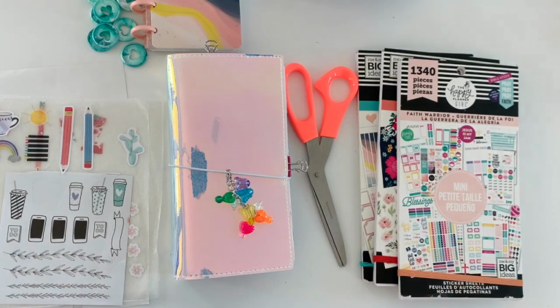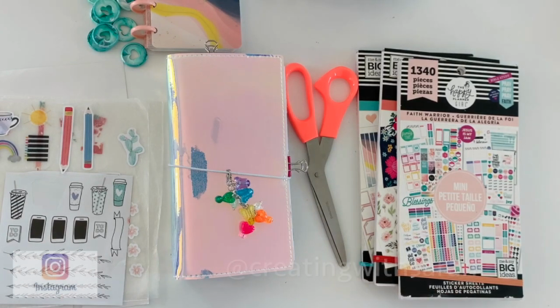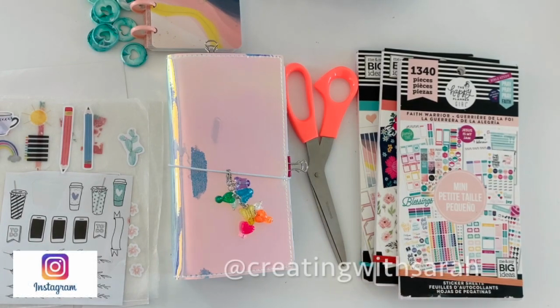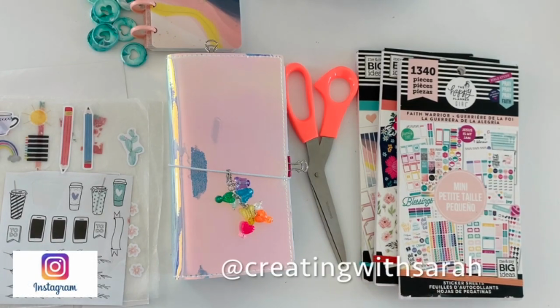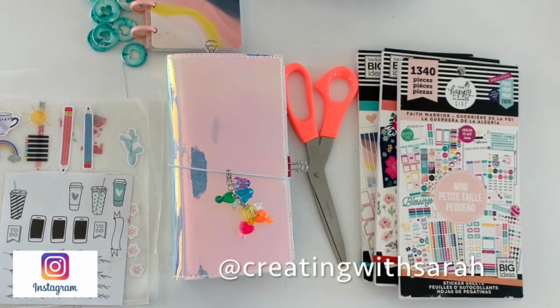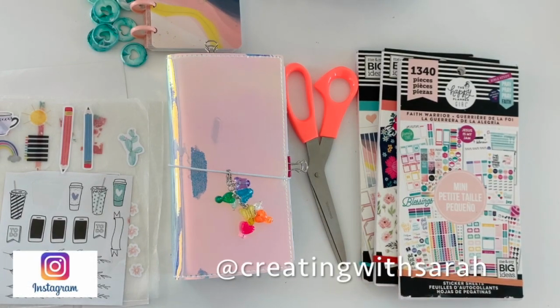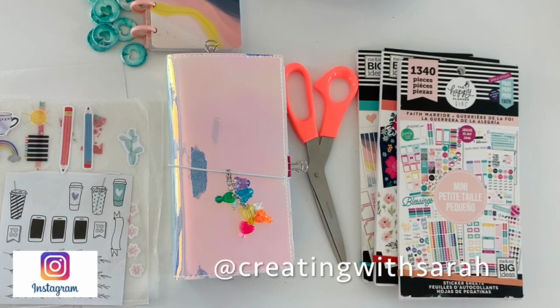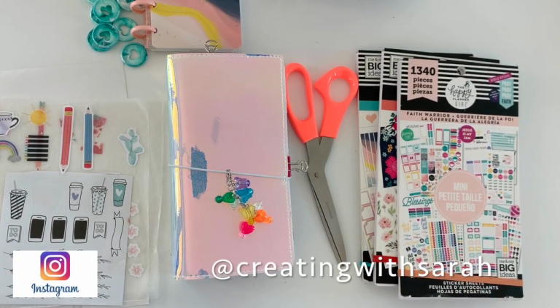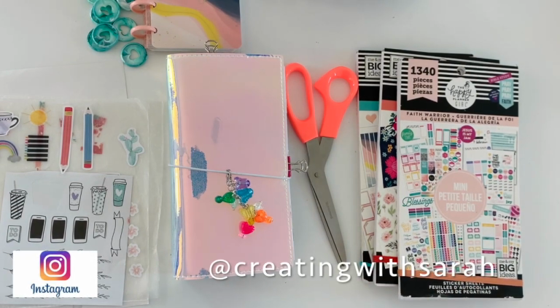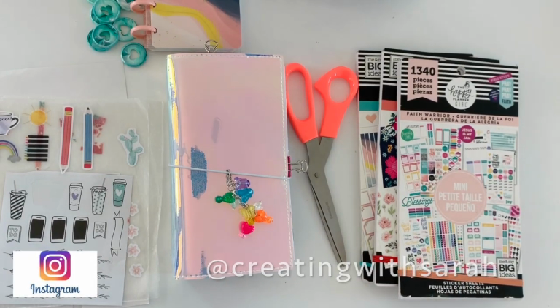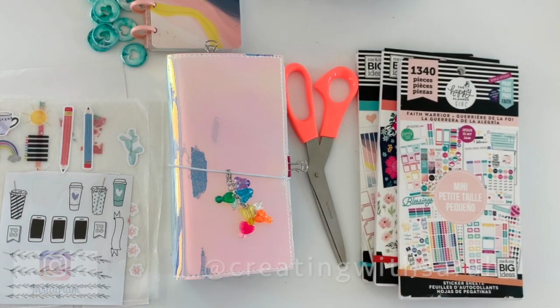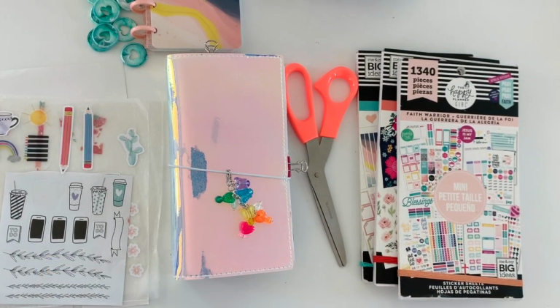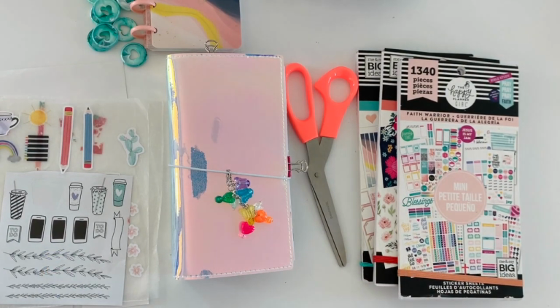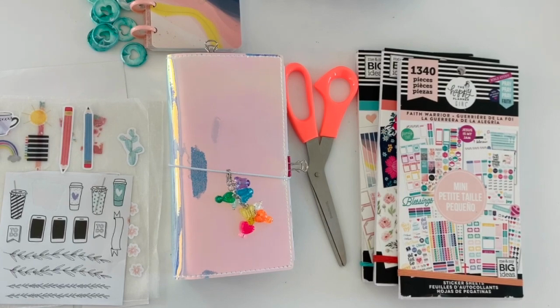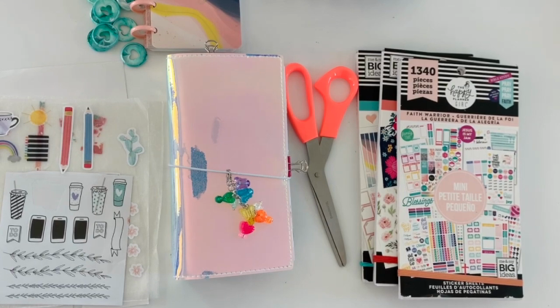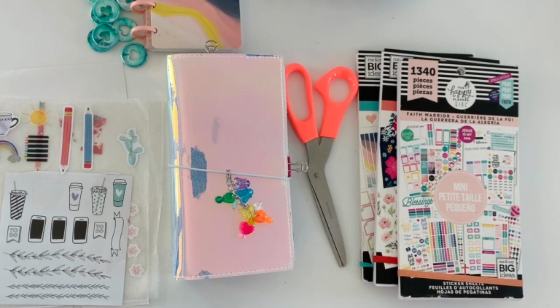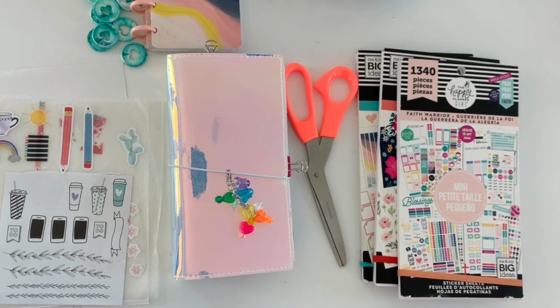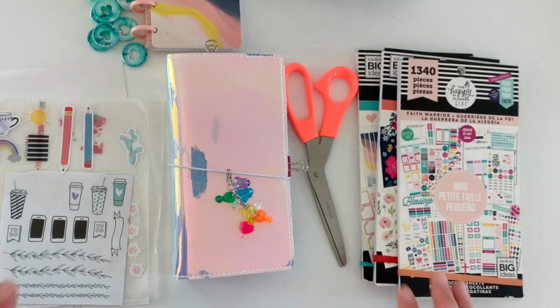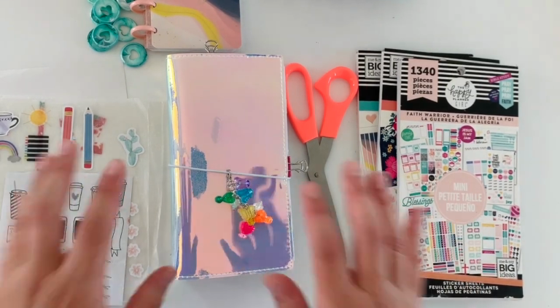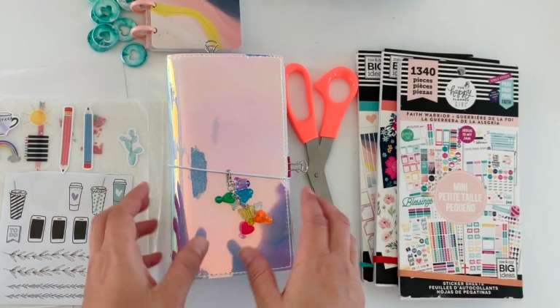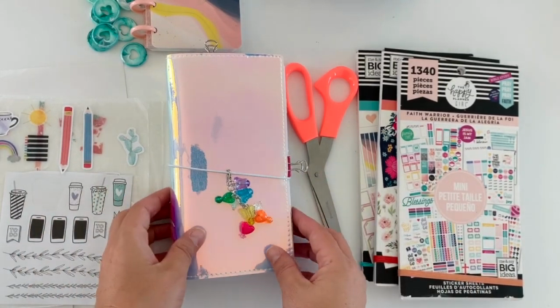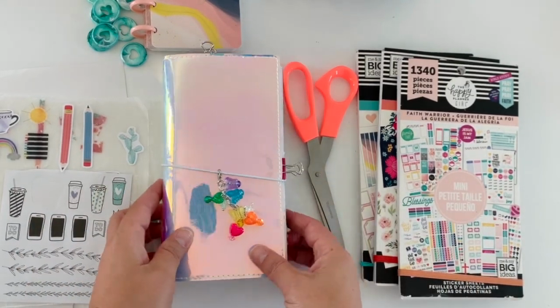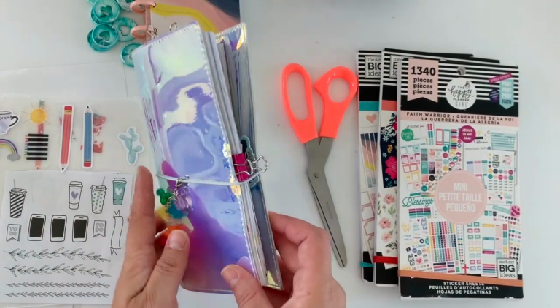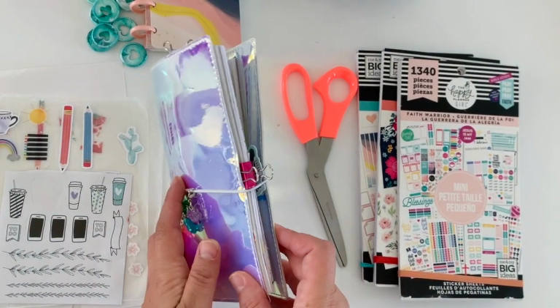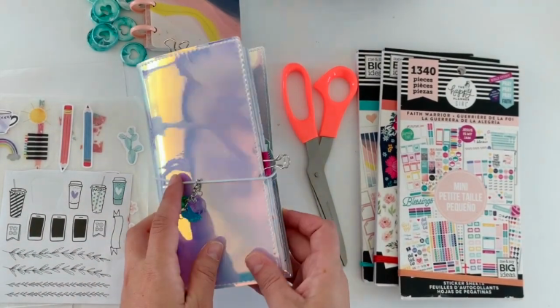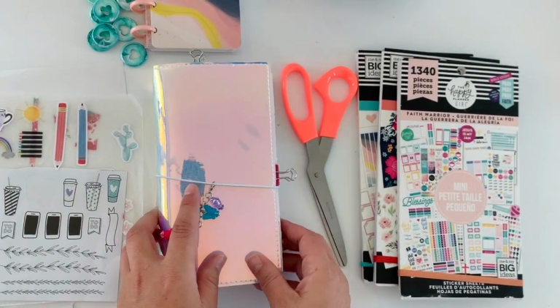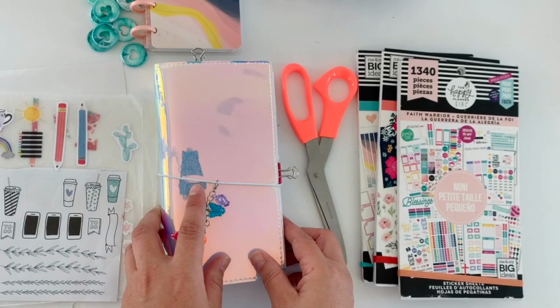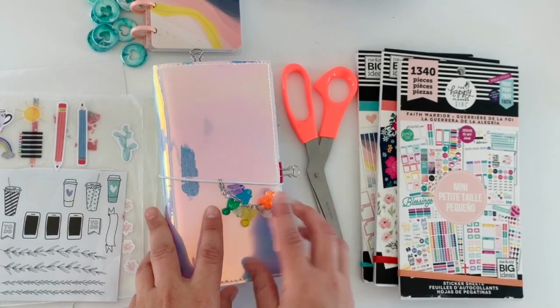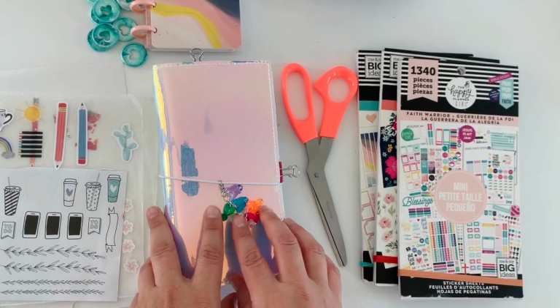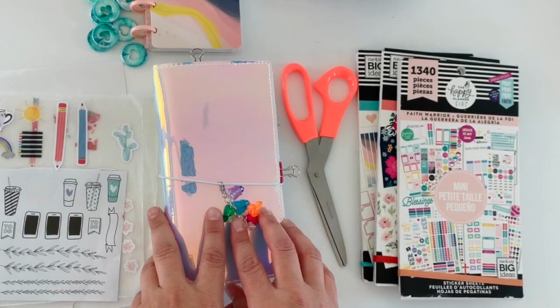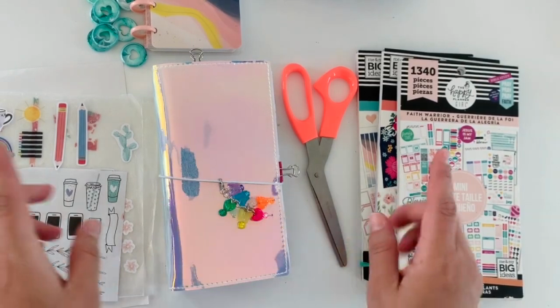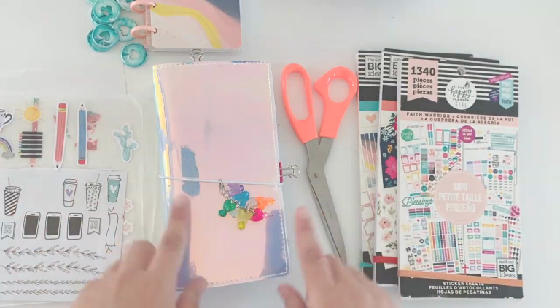Welcome back to my channel. It's Sarah here, Creating with Sarah. Thanks so much for stopping by. In today's video, as promised, we're going to do a plan with me in my Skinny Mini Faith Planner. If you guys want to see how I do that, then stay tuned.